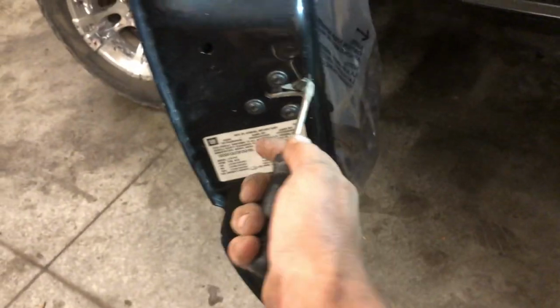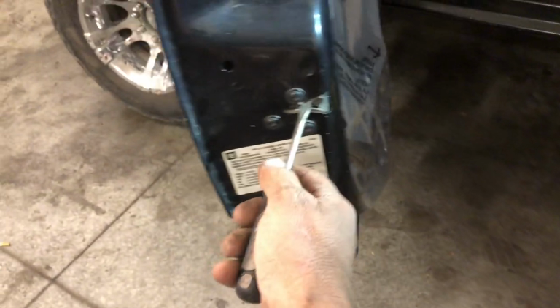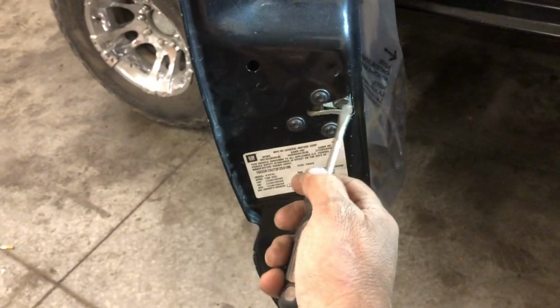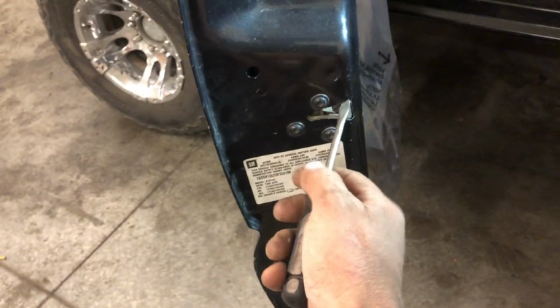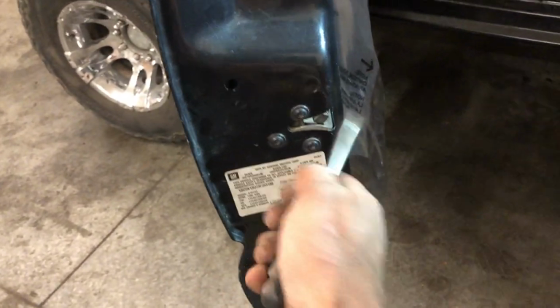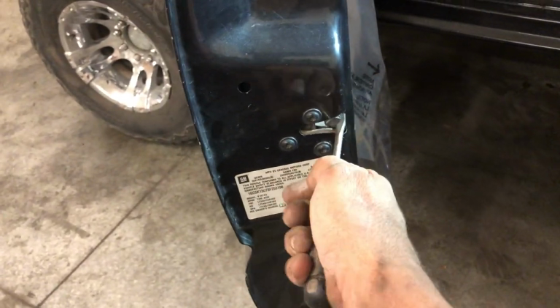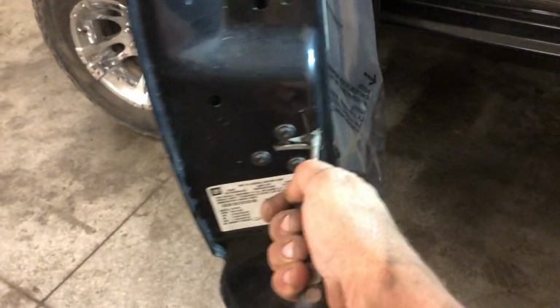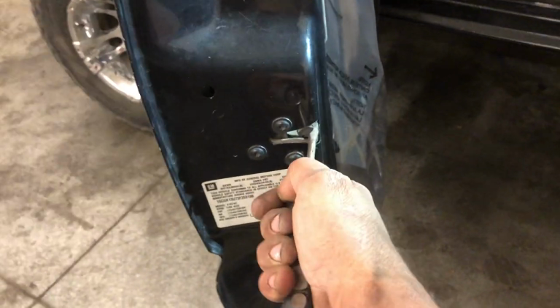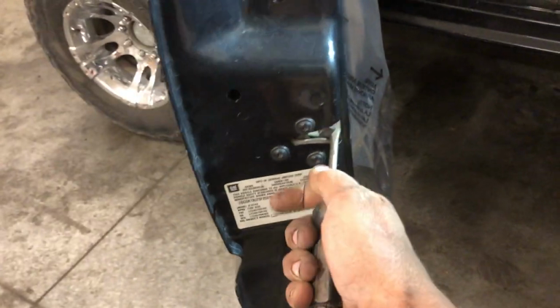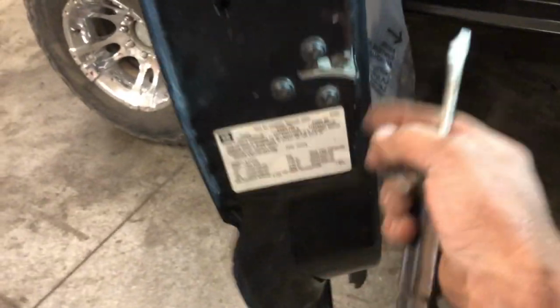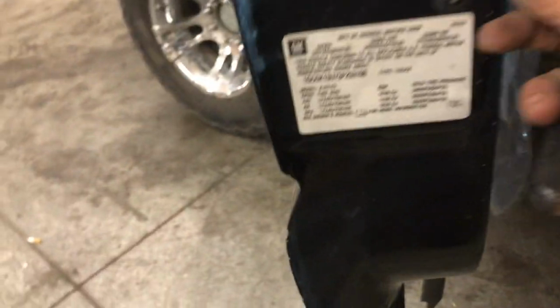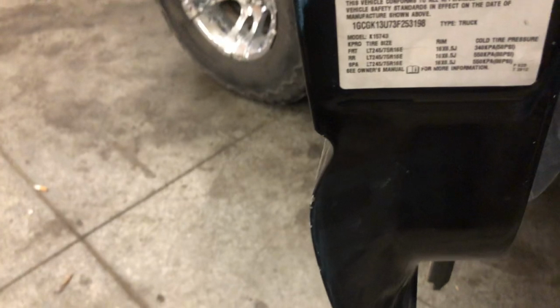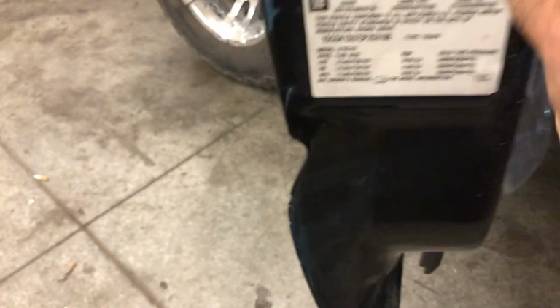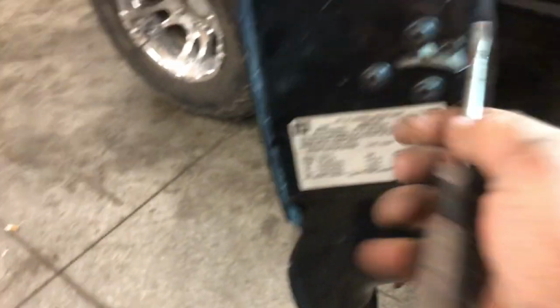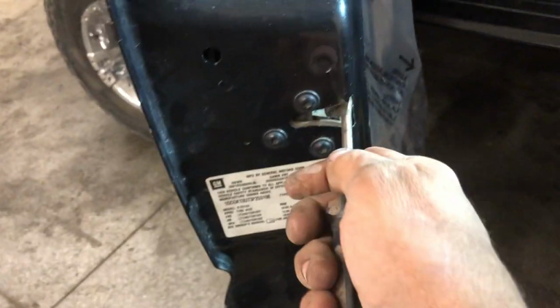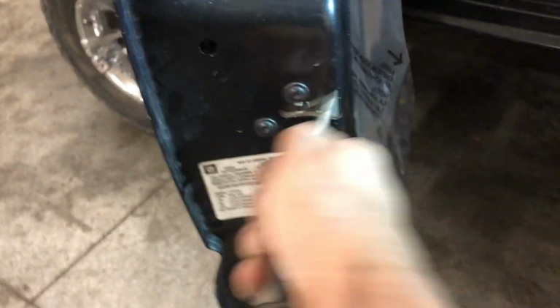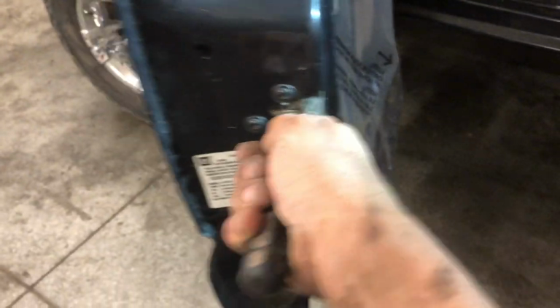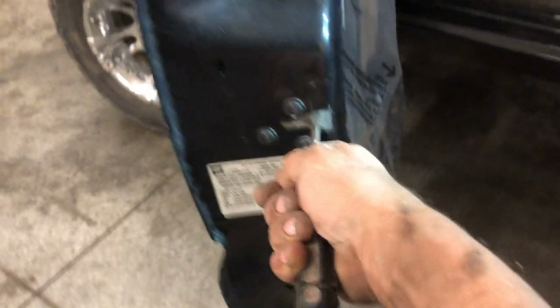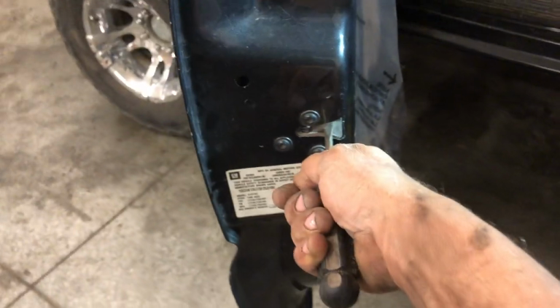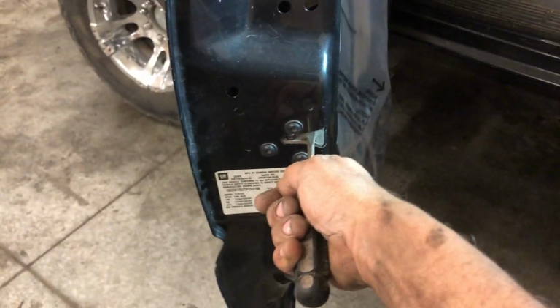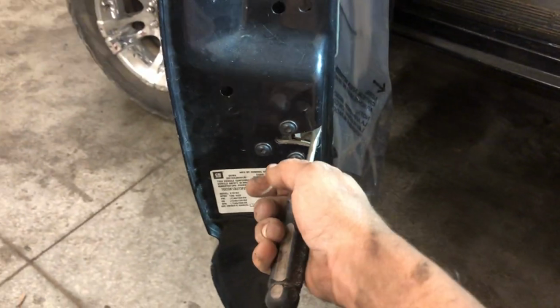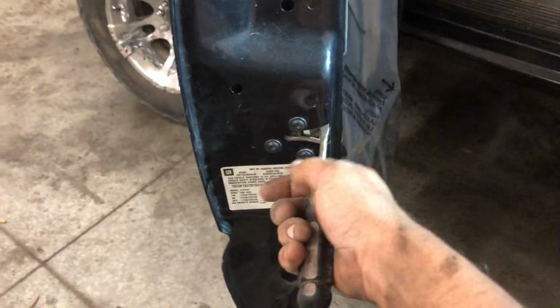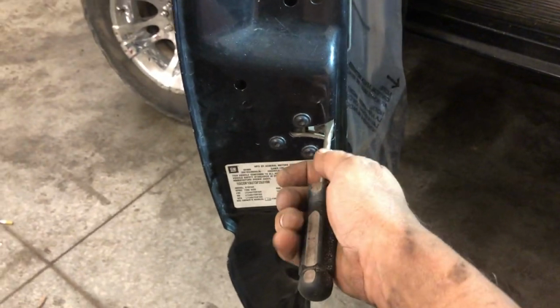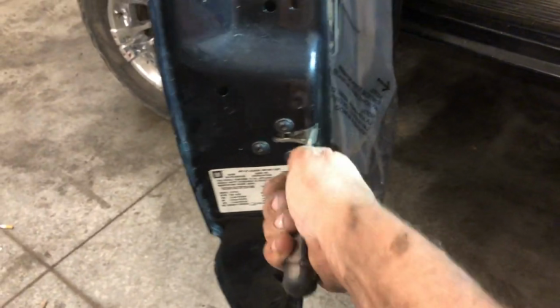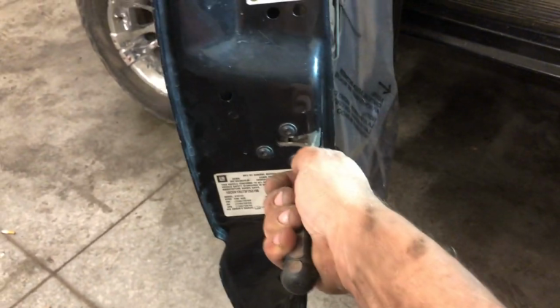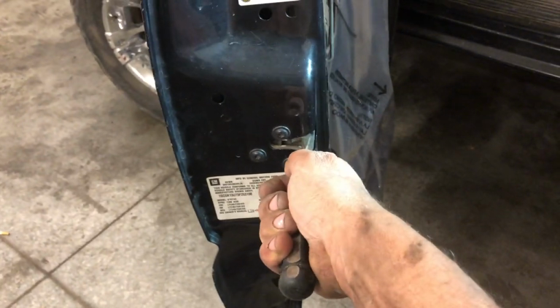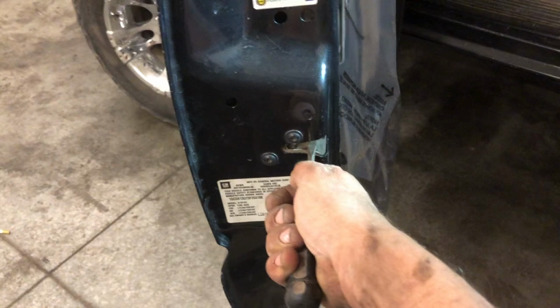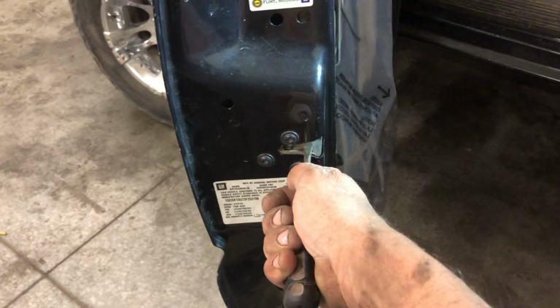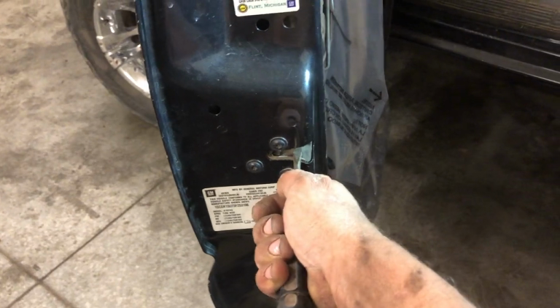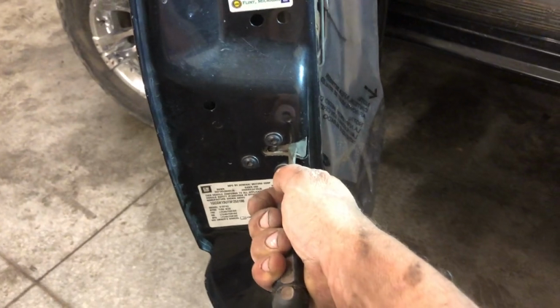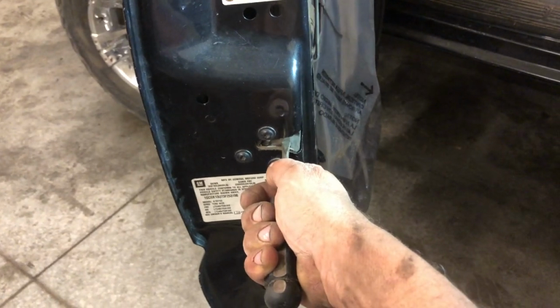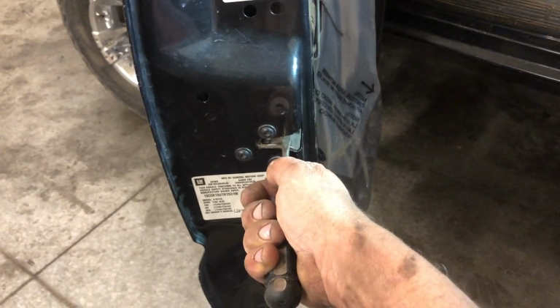So I can get it in with one hand — it goes this way. Dinging stops. You hear that? That's because it thinks that the door is shut.